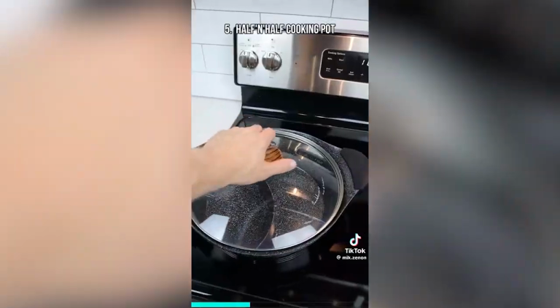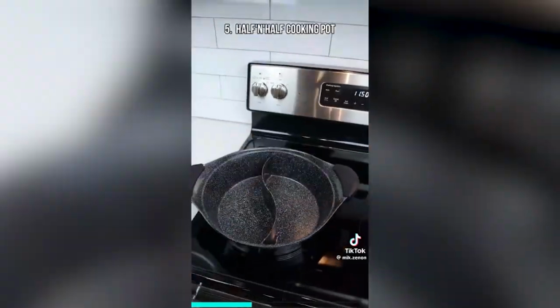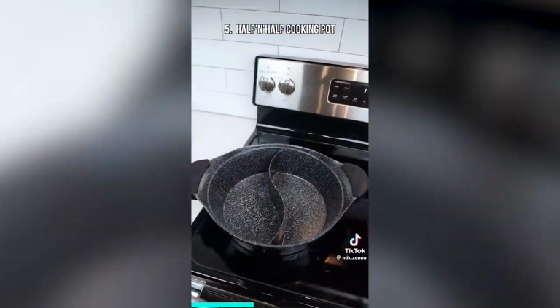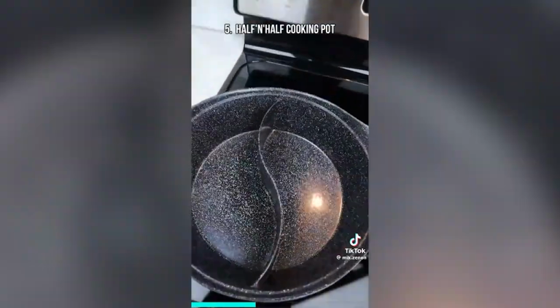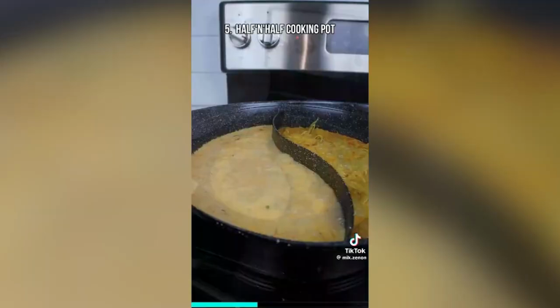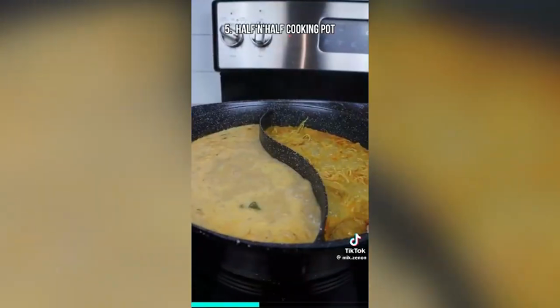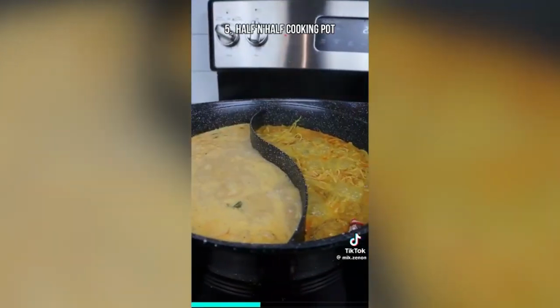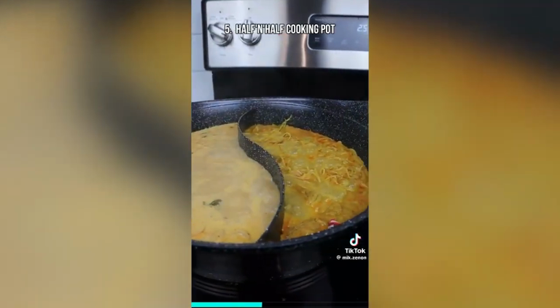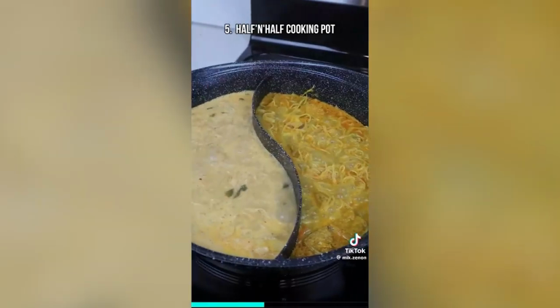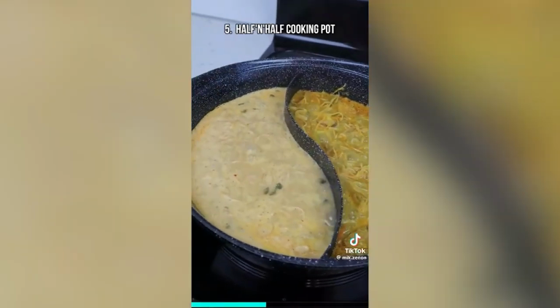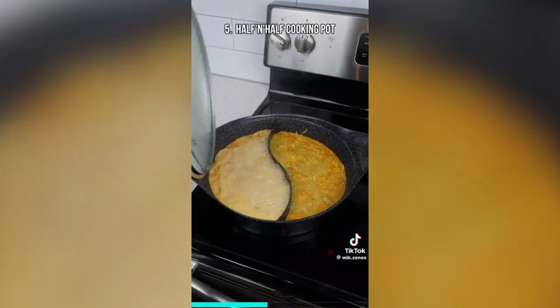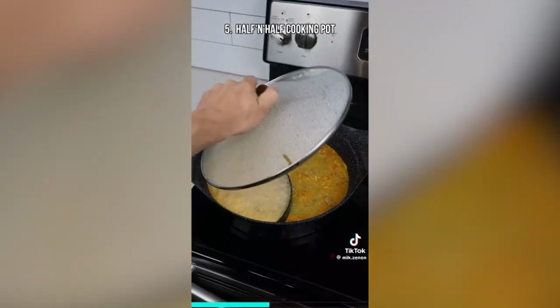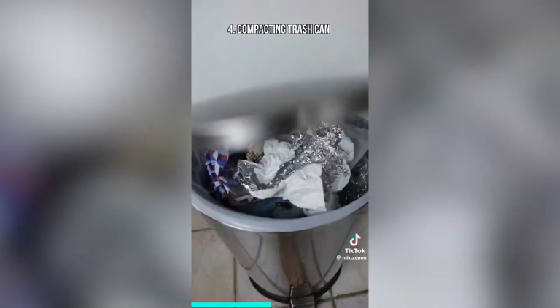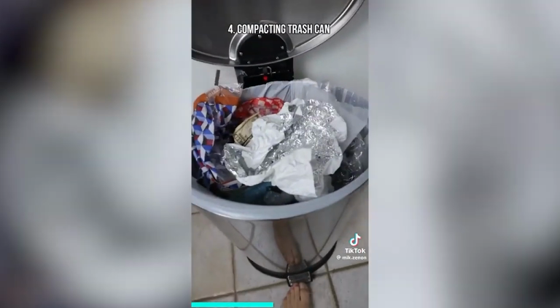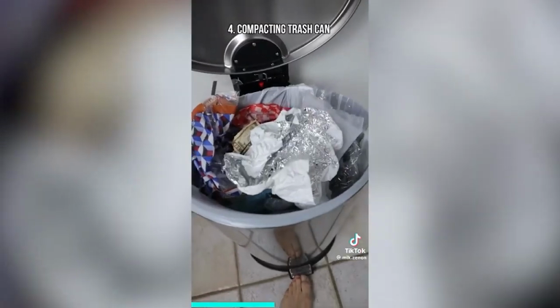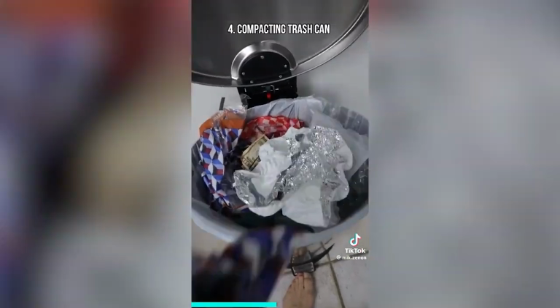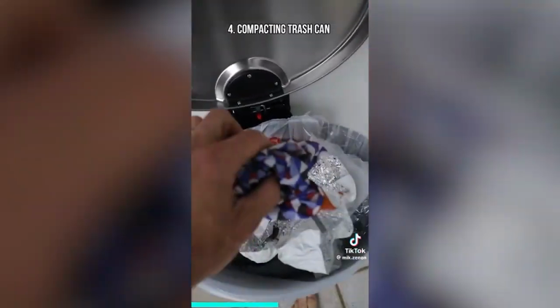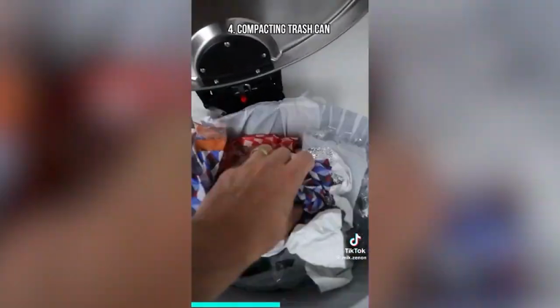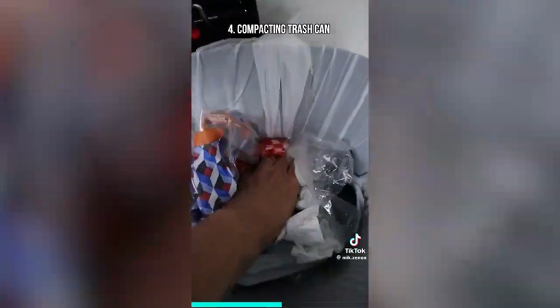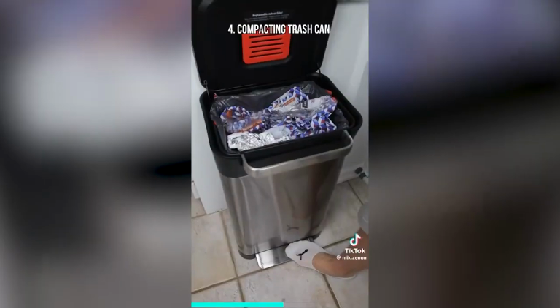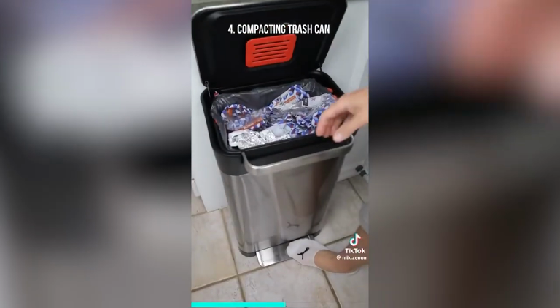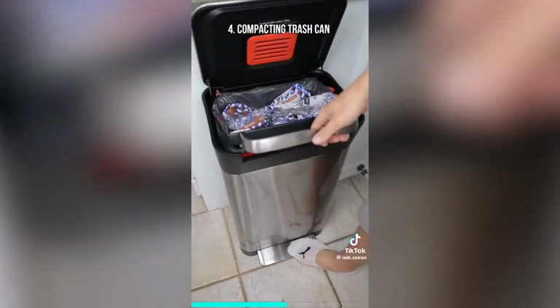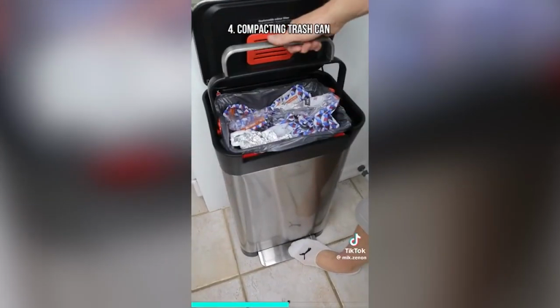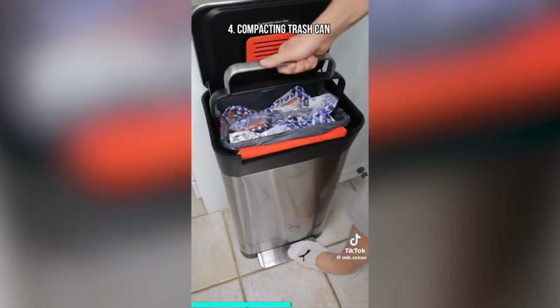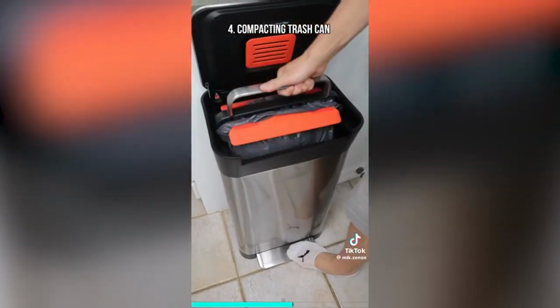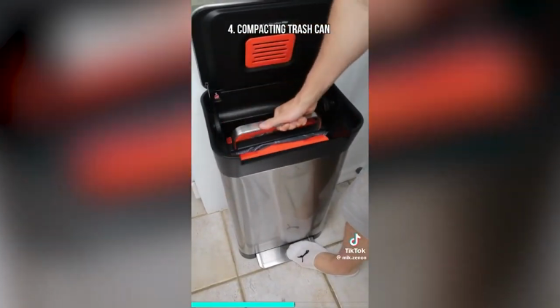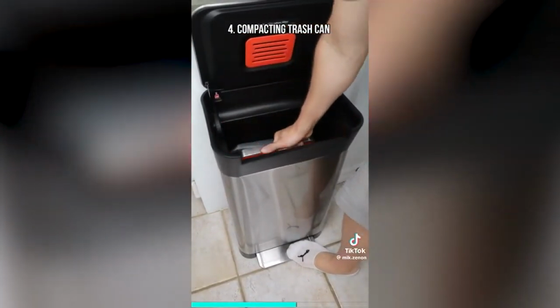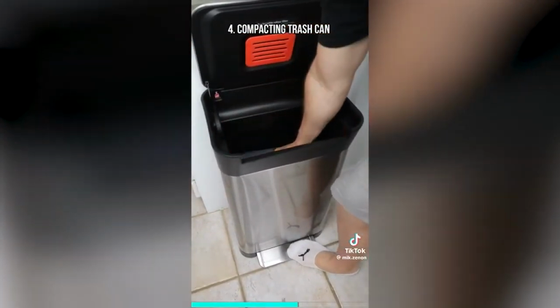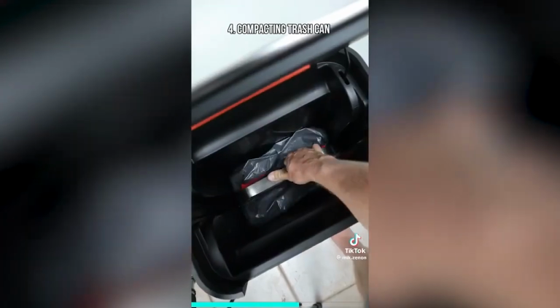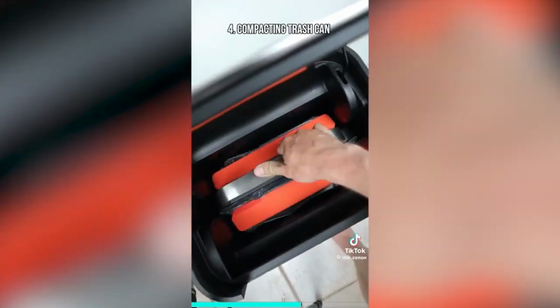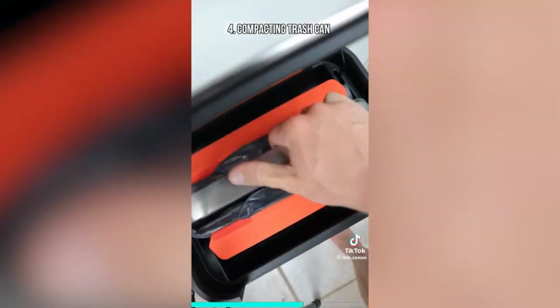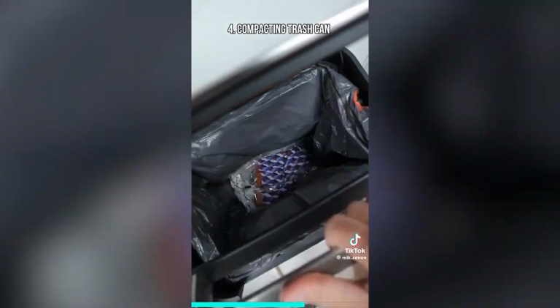A pot that's split down the middle so you can cook two different meals at the same time. If you hate compacting trash with your hands, this trash can comes with a handle that lets you compact trash to a fraction of its size.